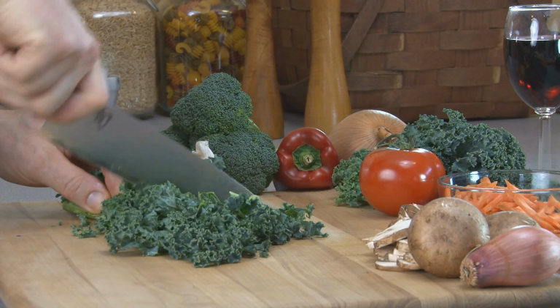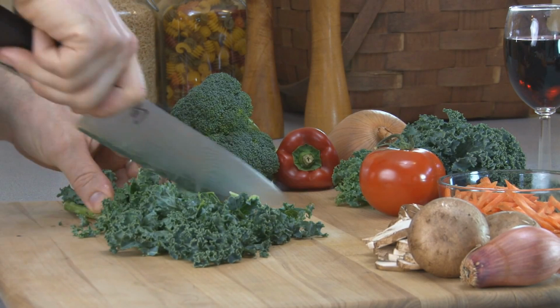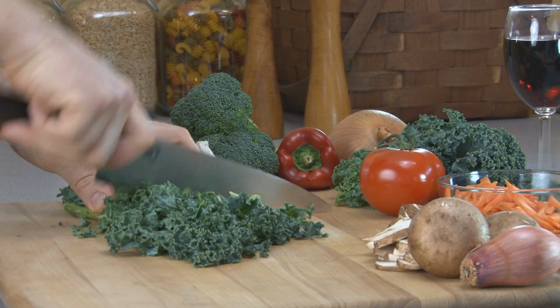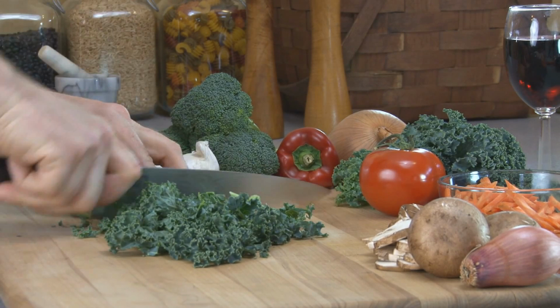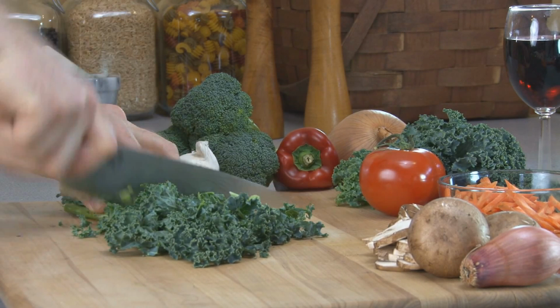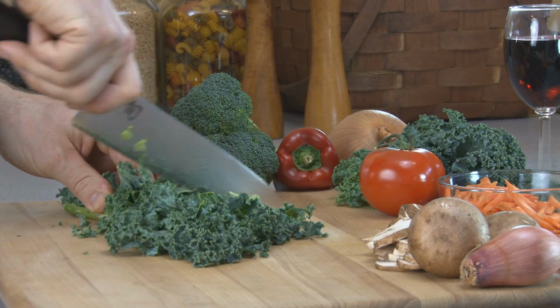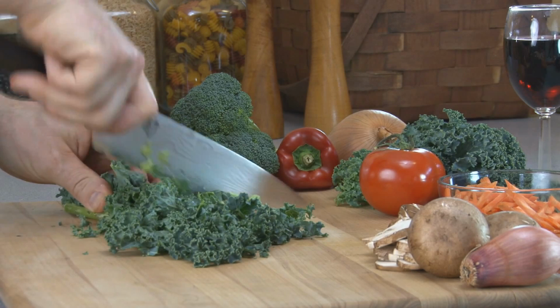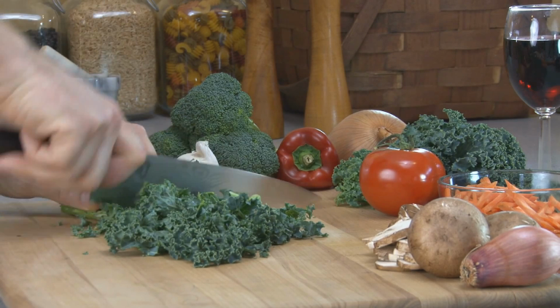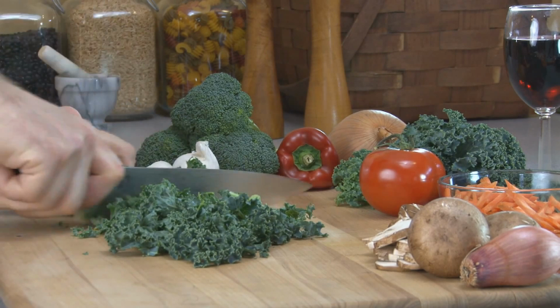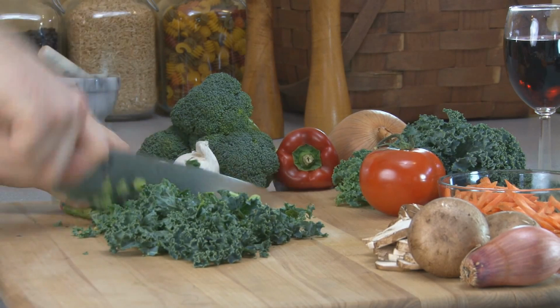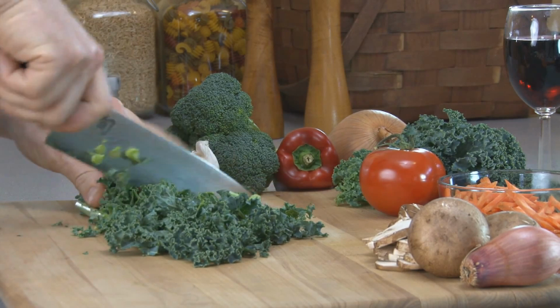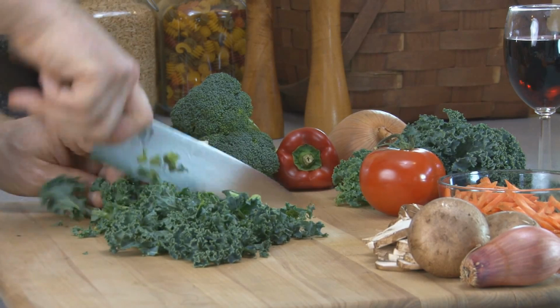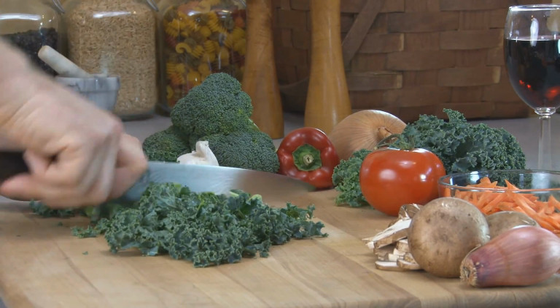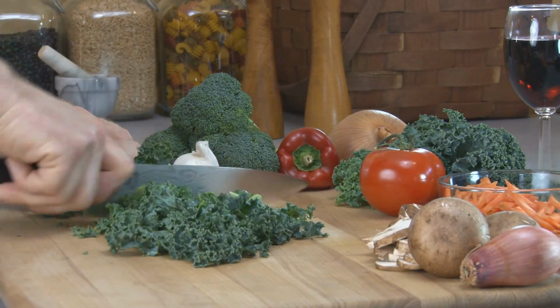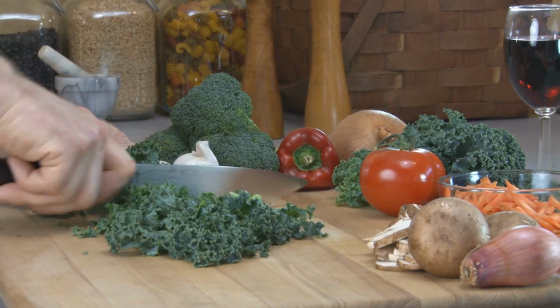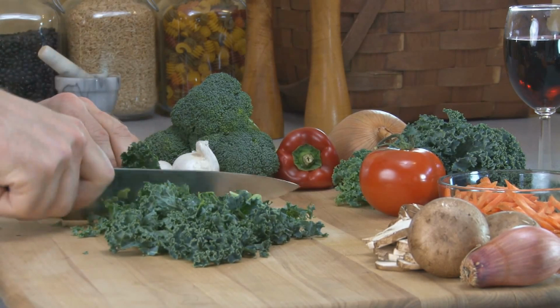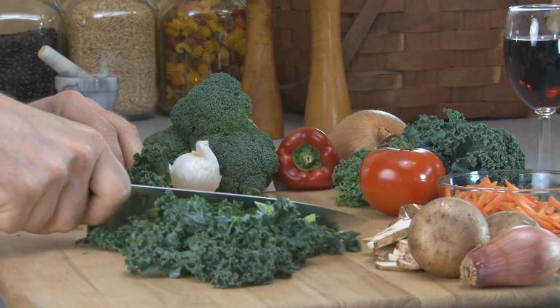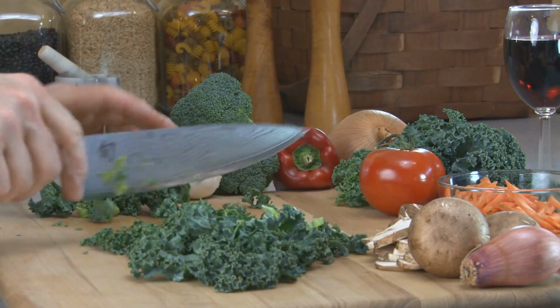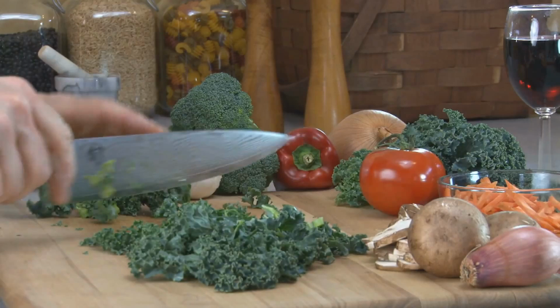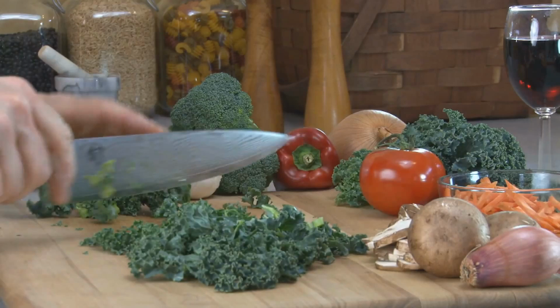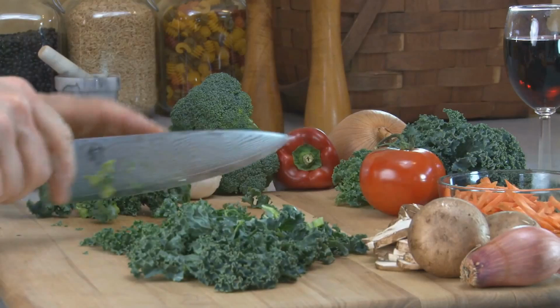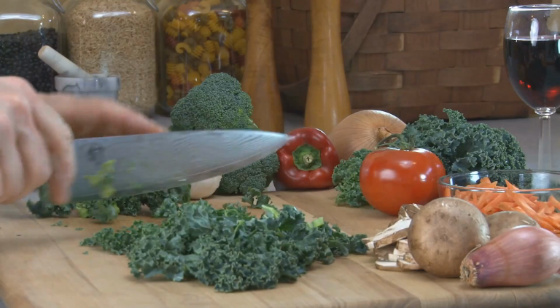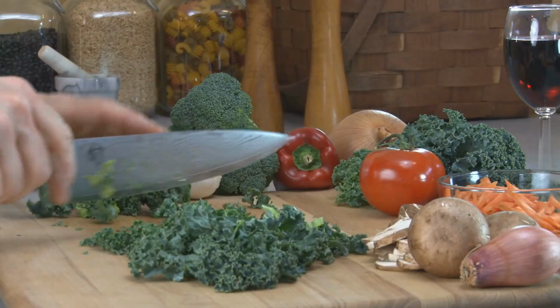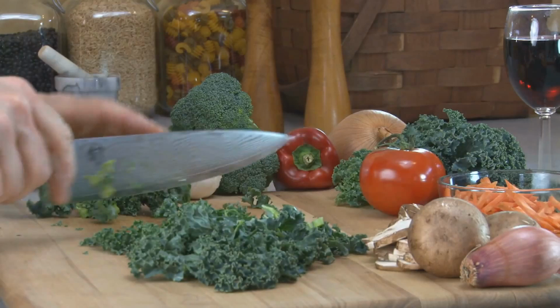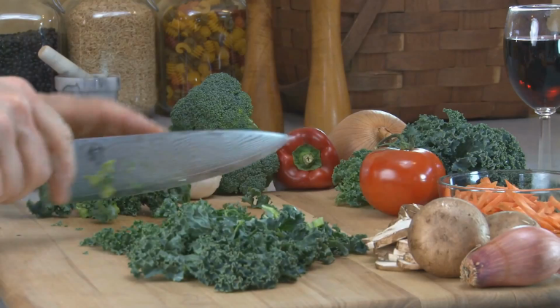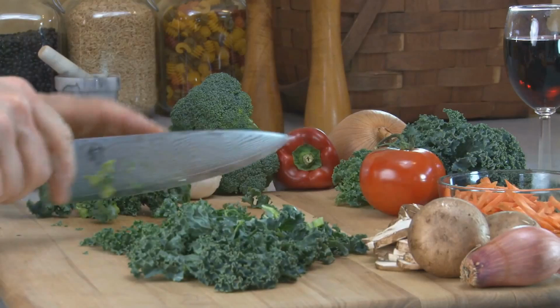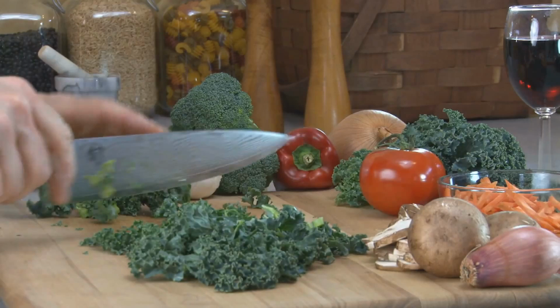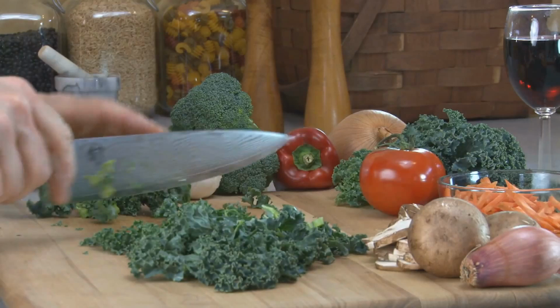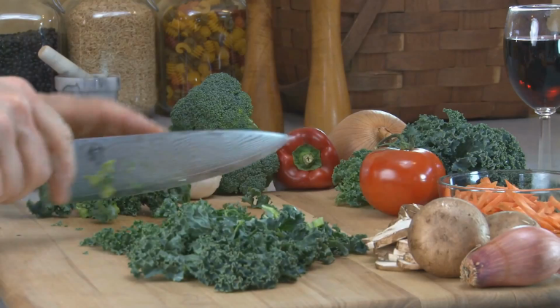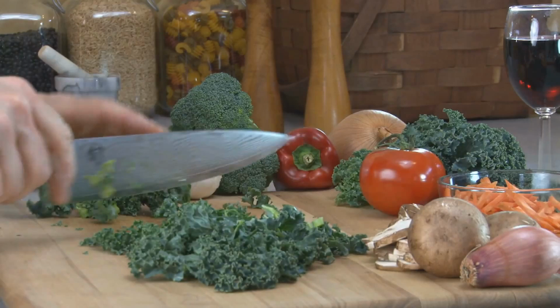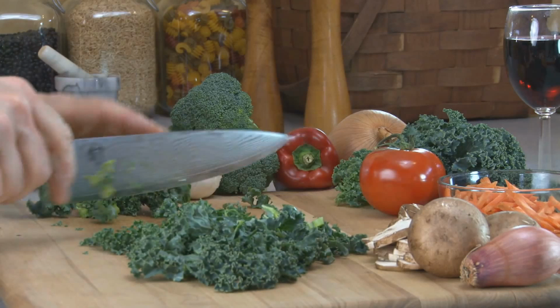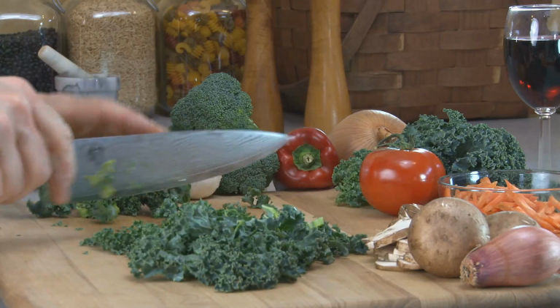Greens contain vitamin K, which helps clot blood, protect from heart disease, promote kidney calcification, boost bone health, and prevent arterial plaque buildup. One cup of greens will give you your daily requirement of vitamin K, with kale, dandelion greens, and Swiss chard being the best sources.